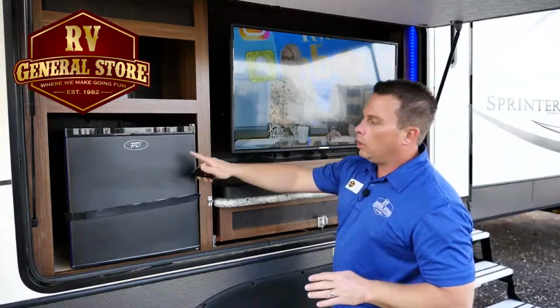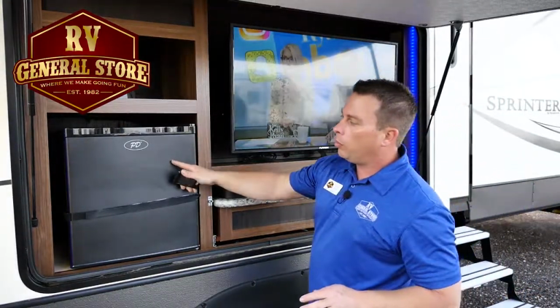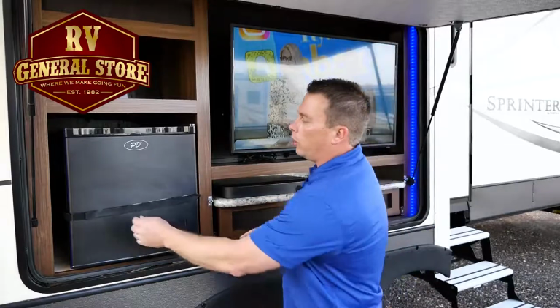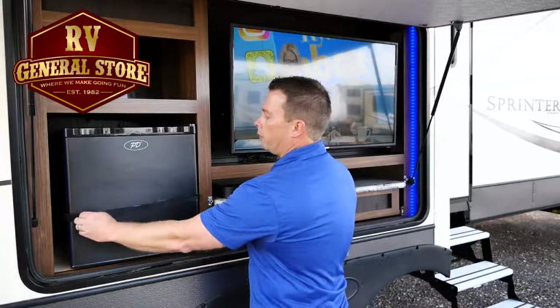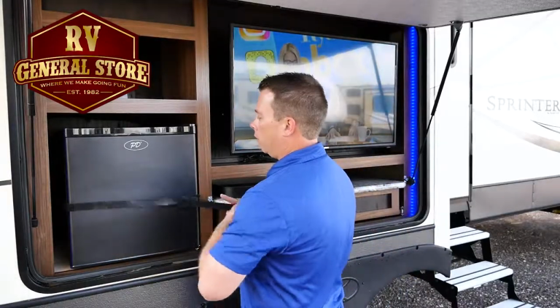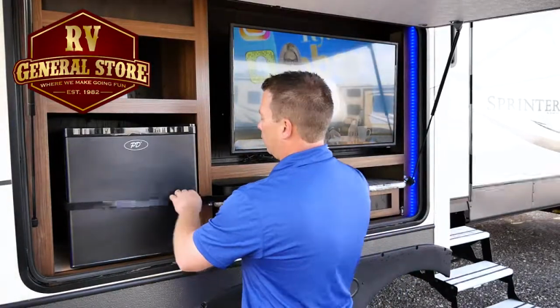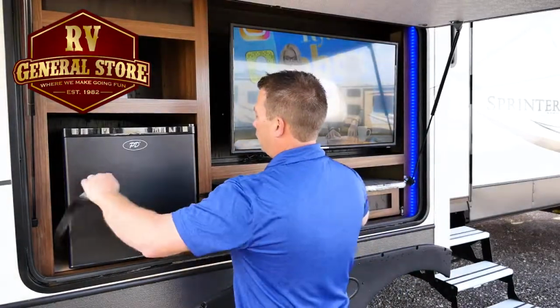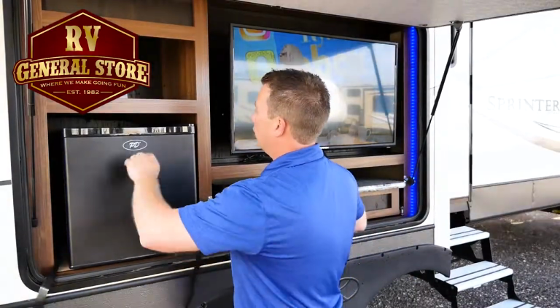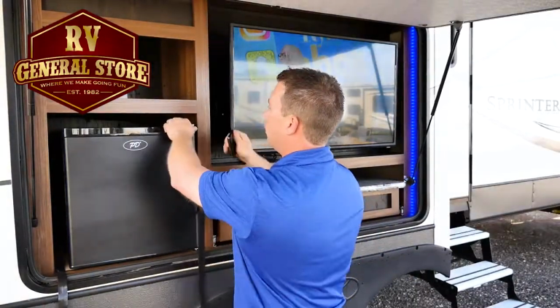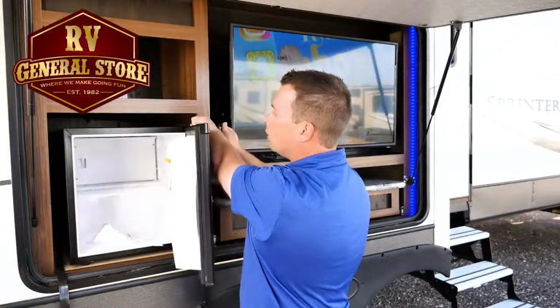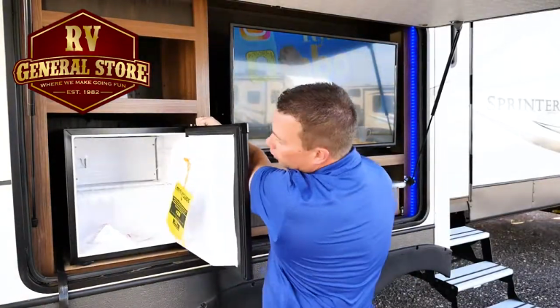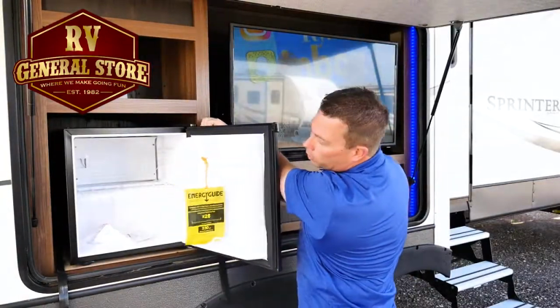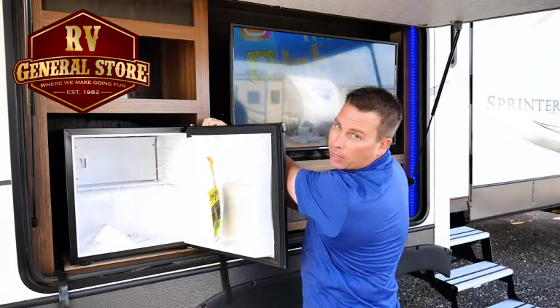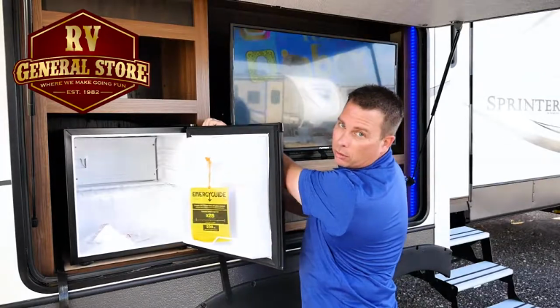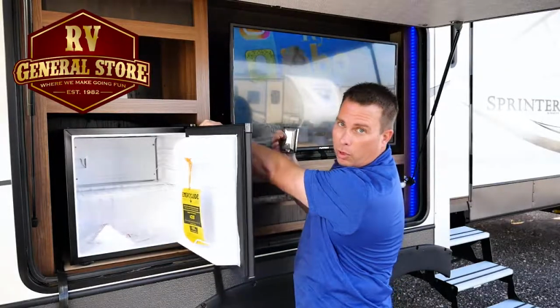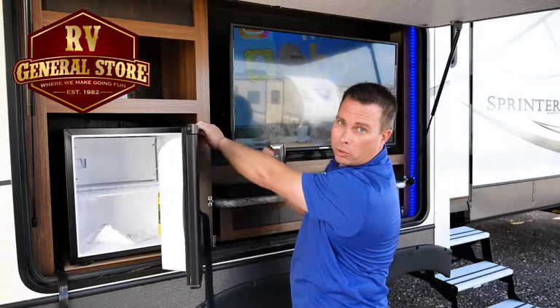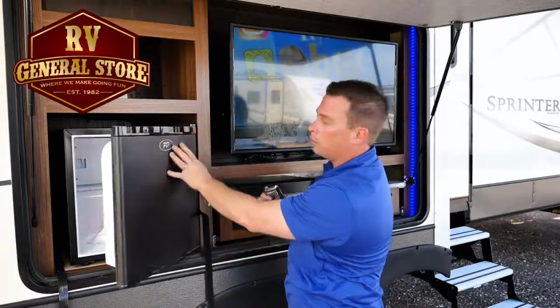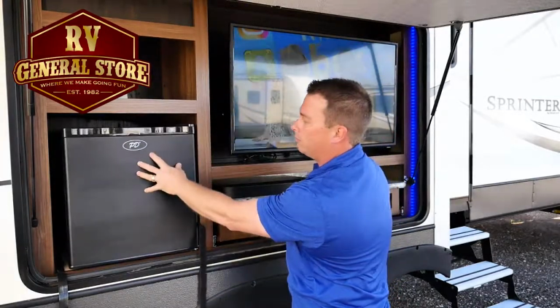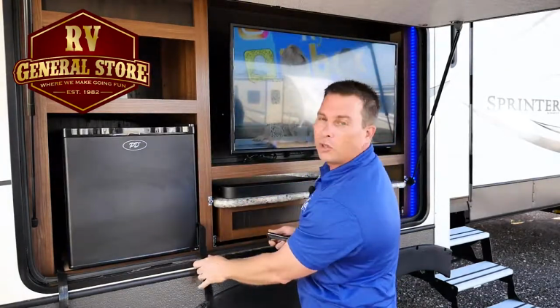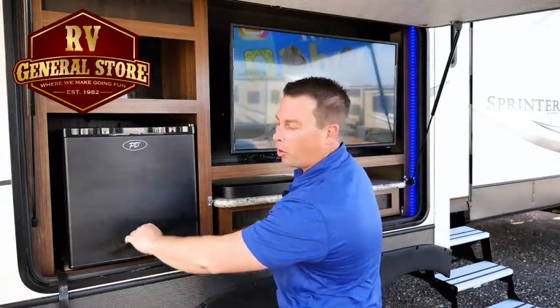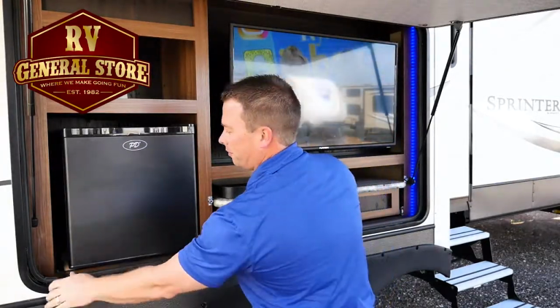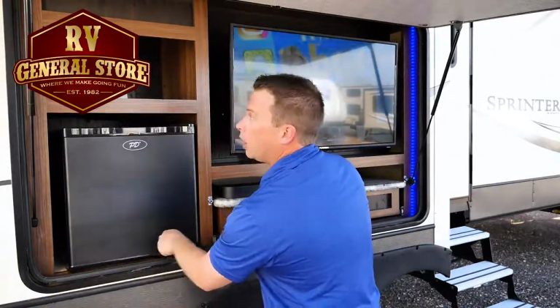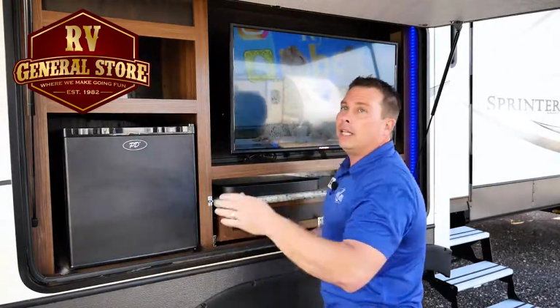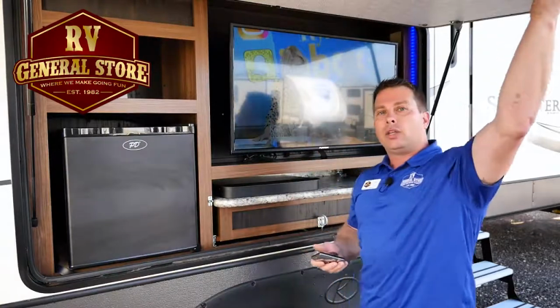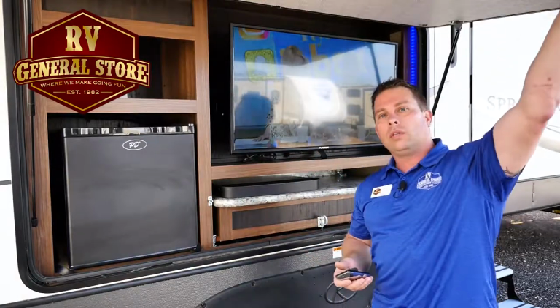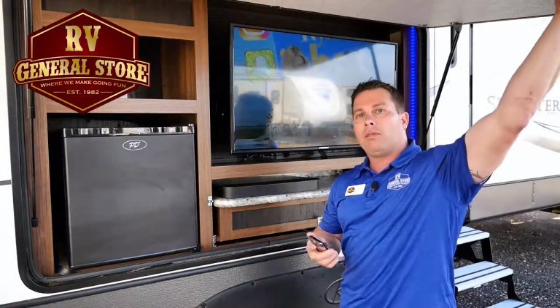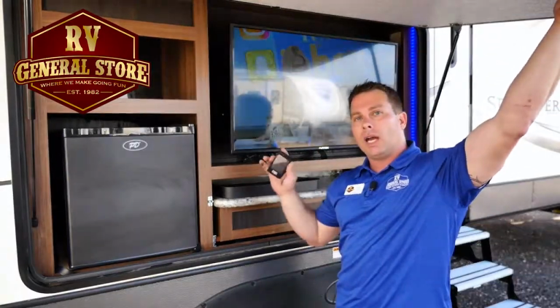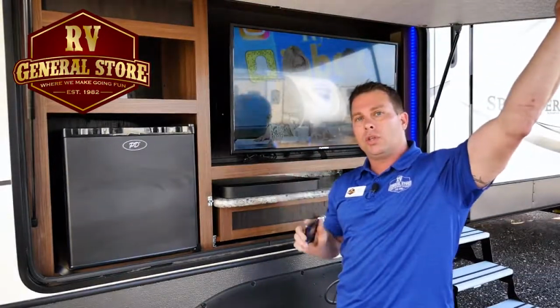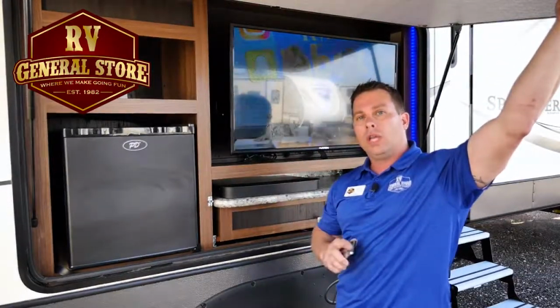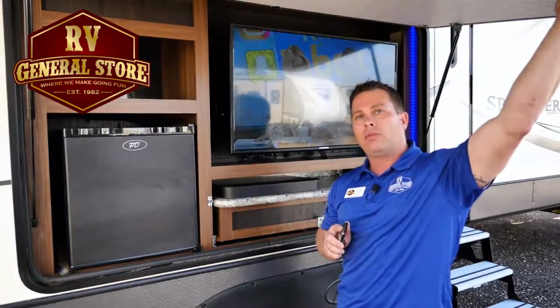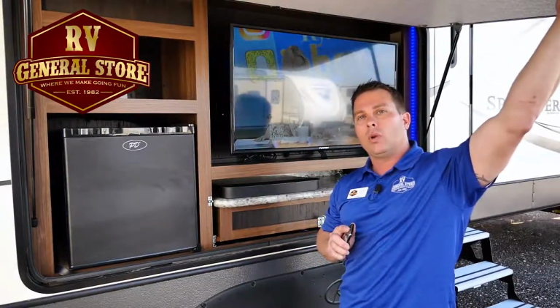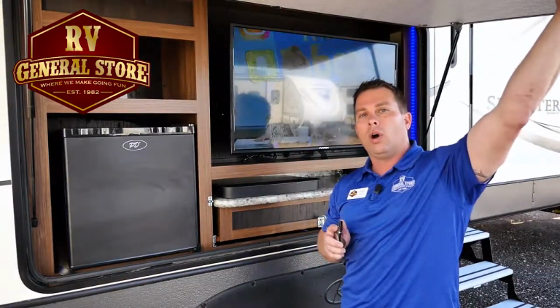You have a full refrigerator here. Plenty of capacity, even if you have adult beverages or sodas — whichever you prefer. An insulated door to keep everything nice and secure and keep it from freezing or getting too hot.